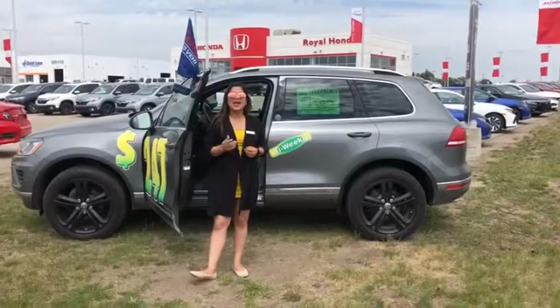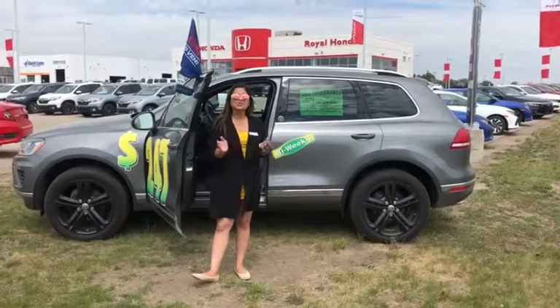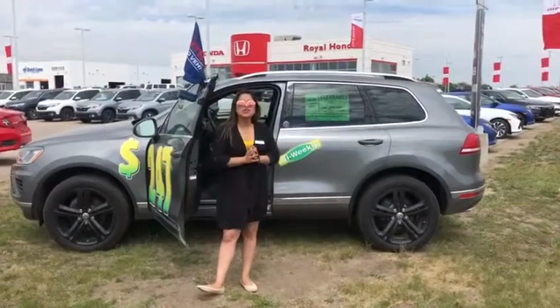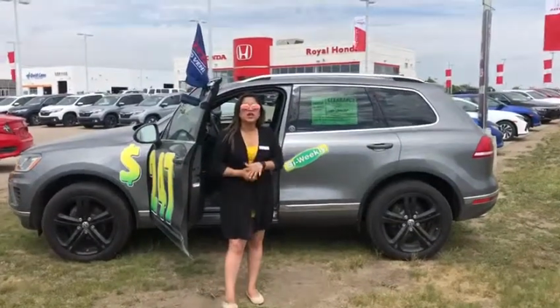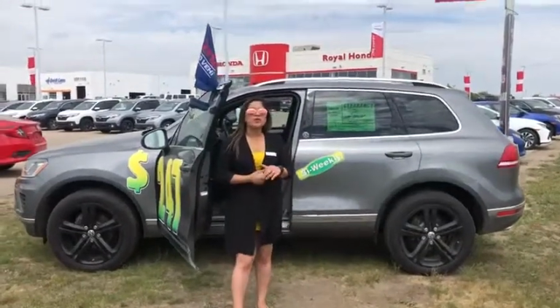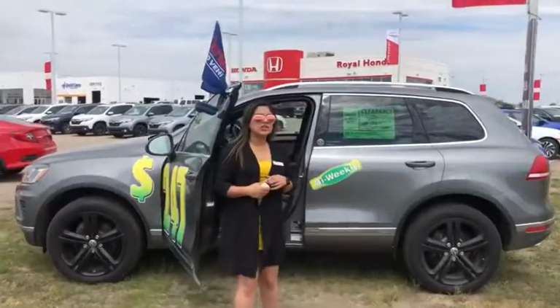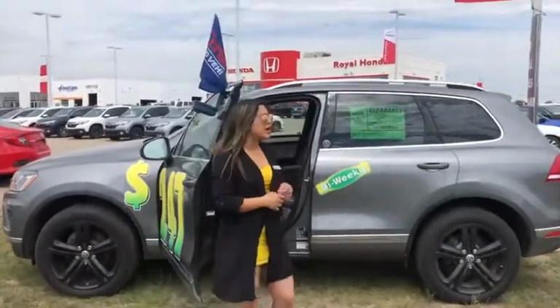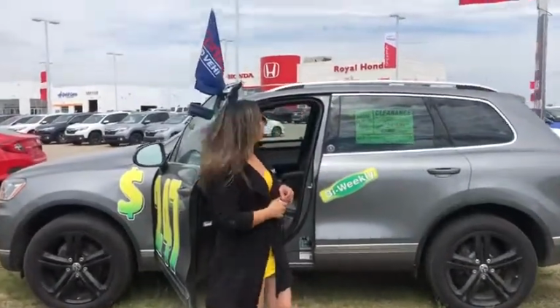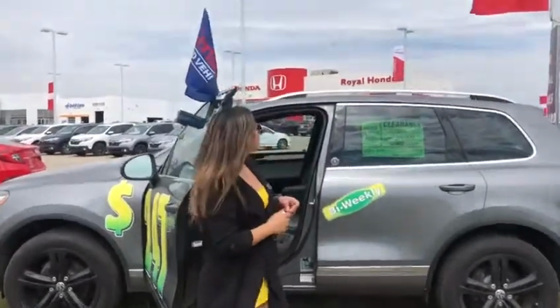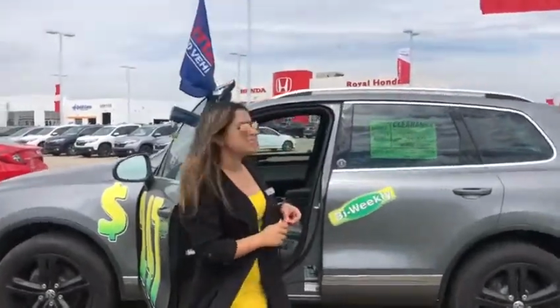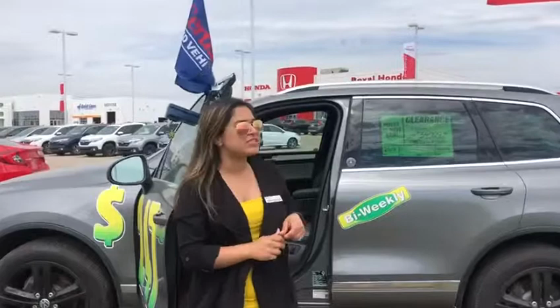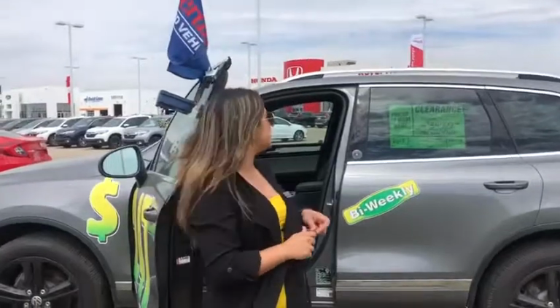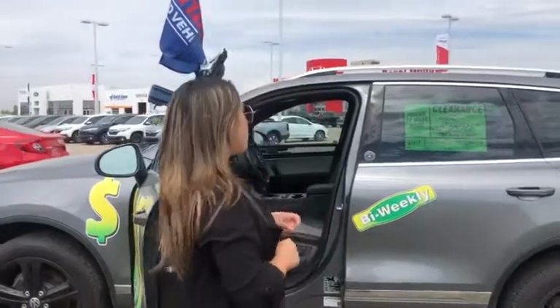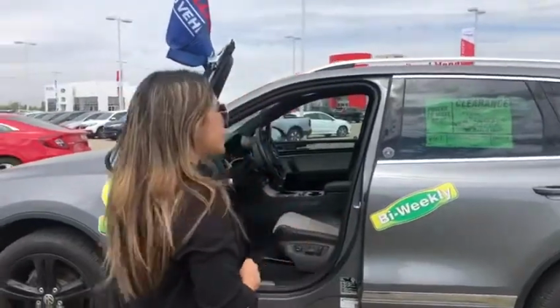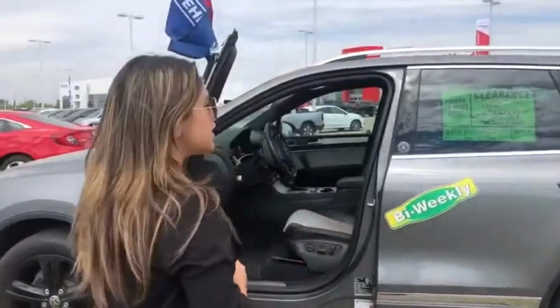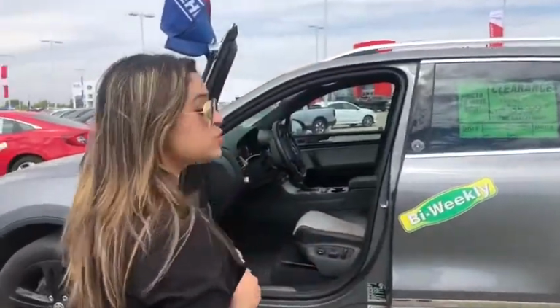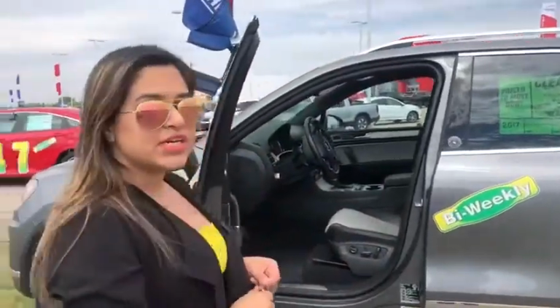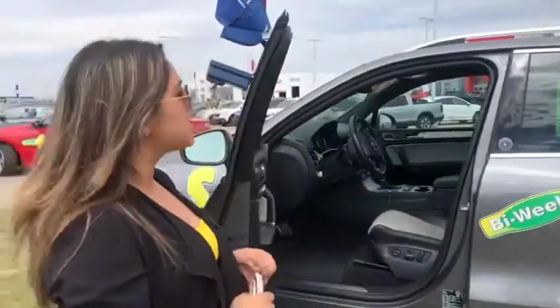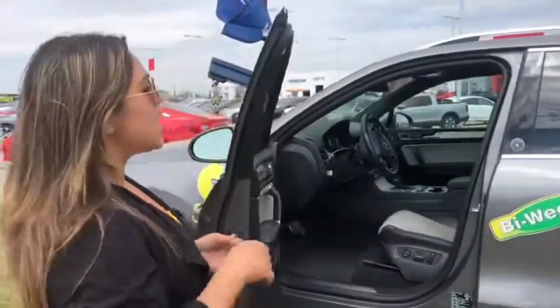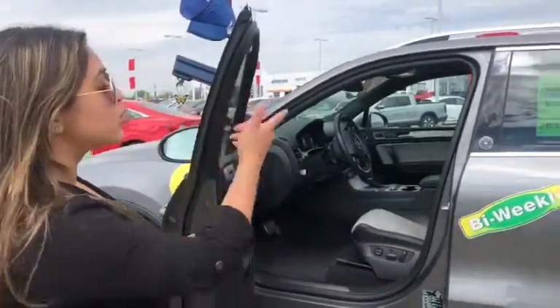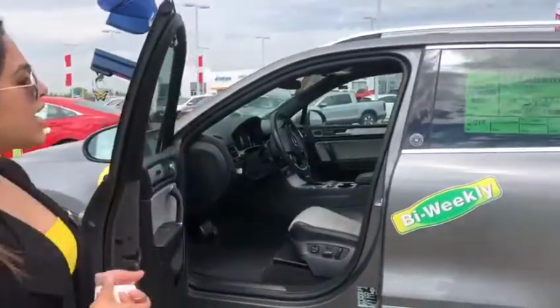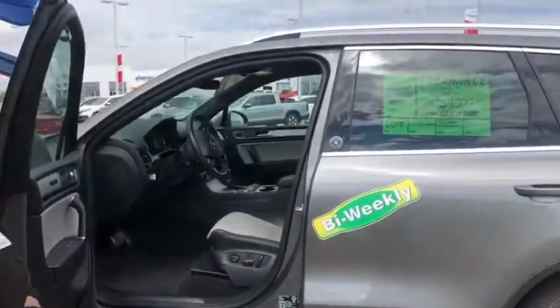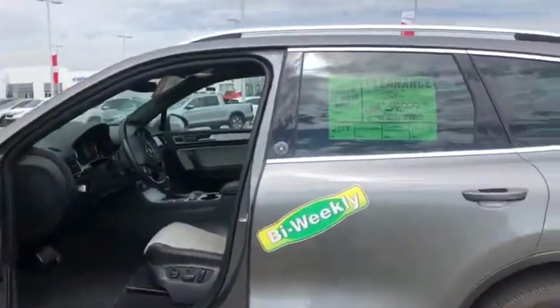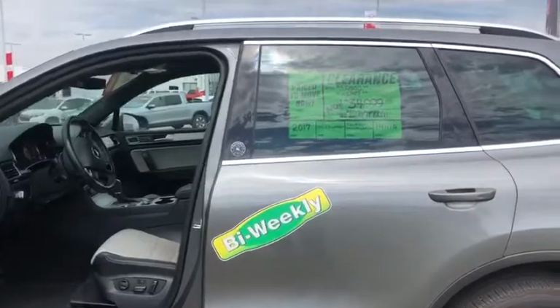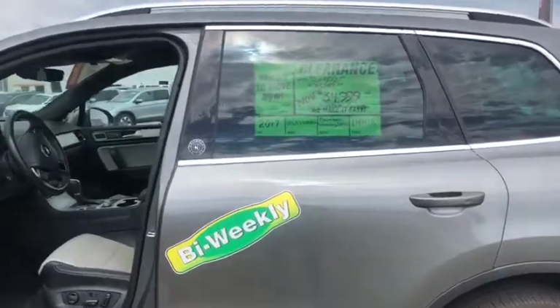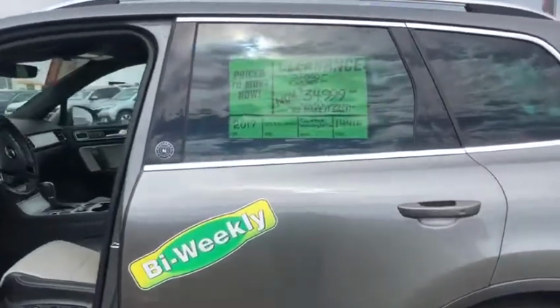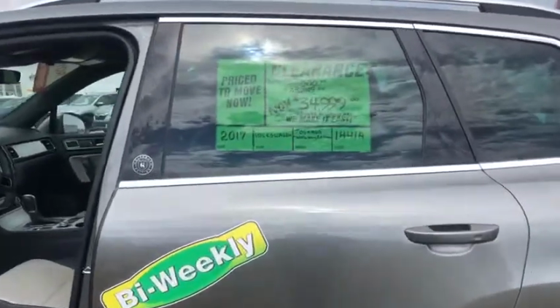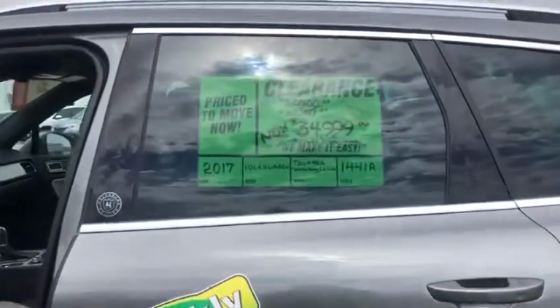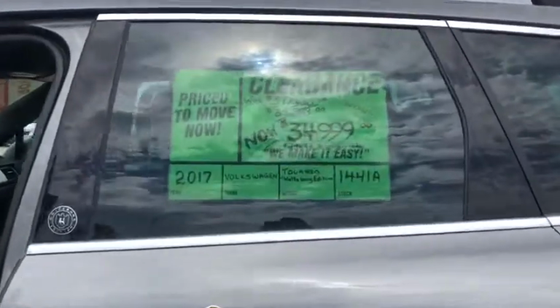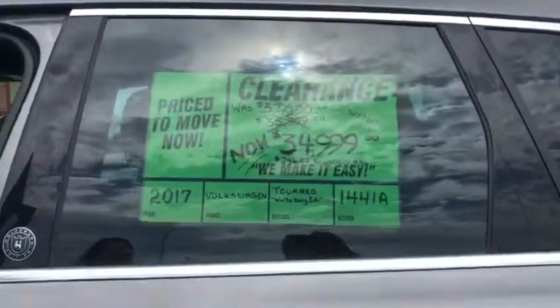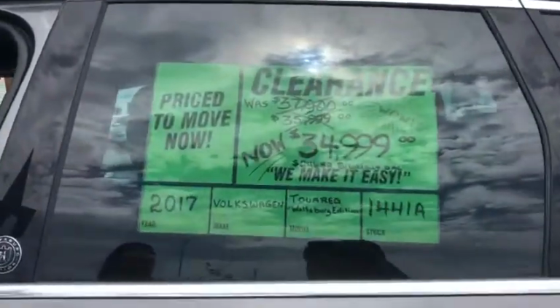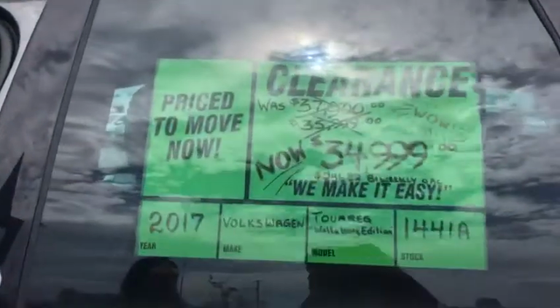Hi guys, welcome to Royal Honda. I'm going to feature our beautiful 2017 Volkswagen Jetta Wolfsburg Edition. We were asking $37,900 for this one plus recent accessories, and now we're just asking $34,999.